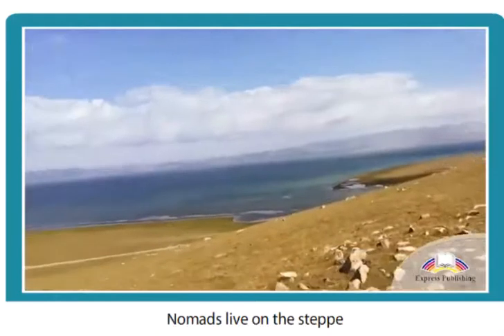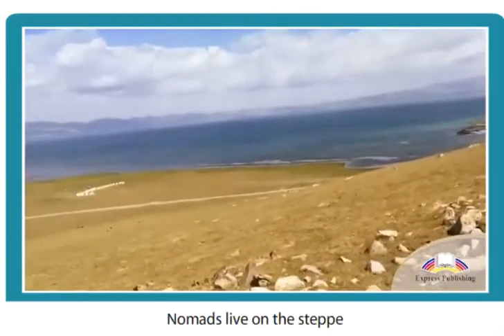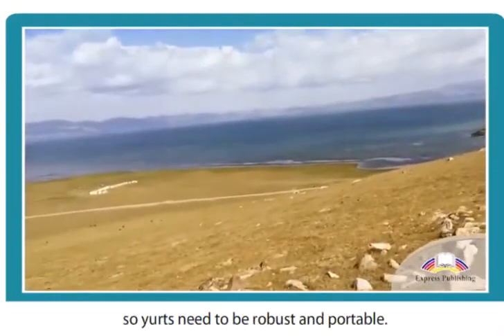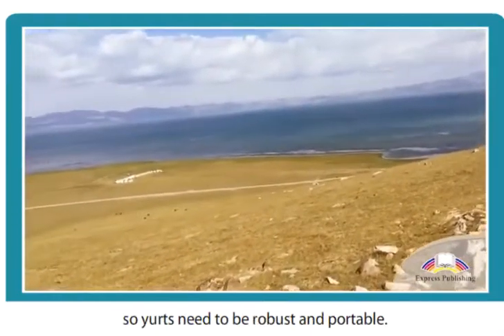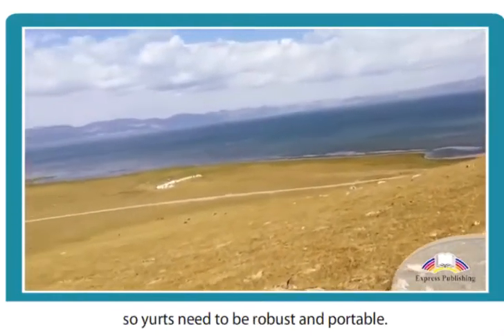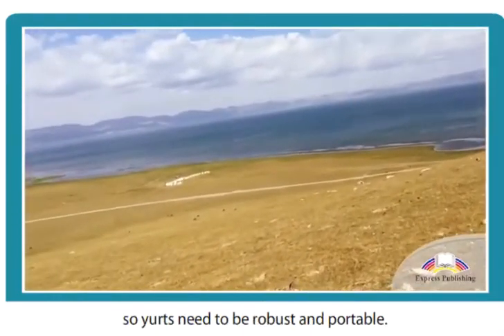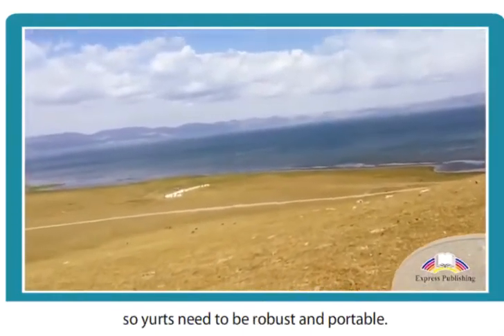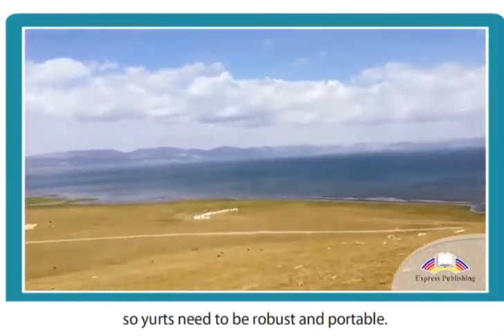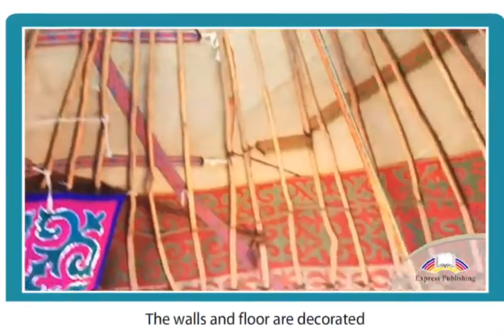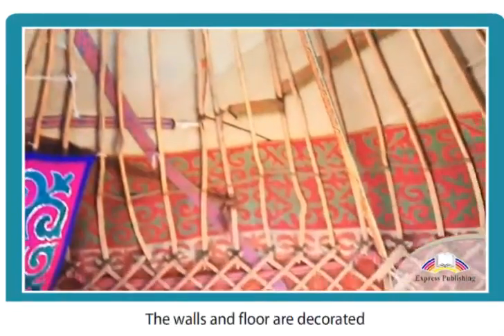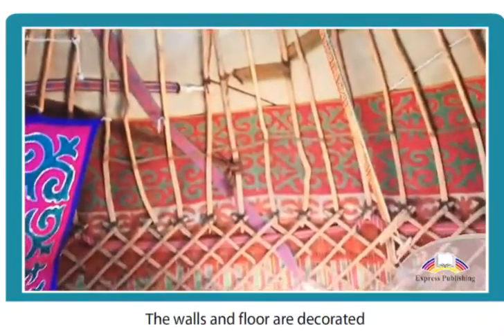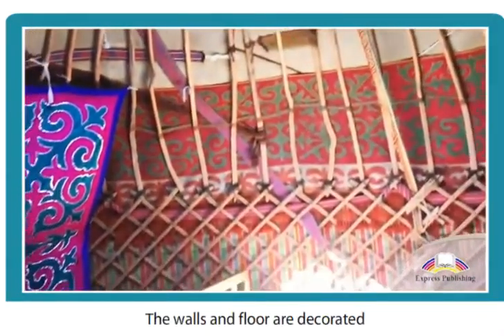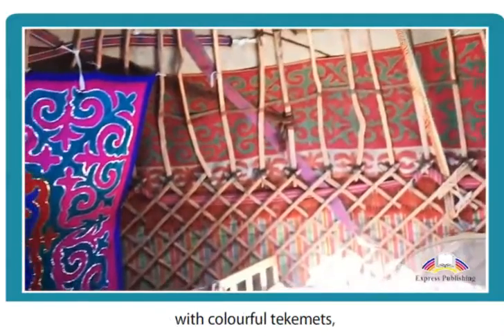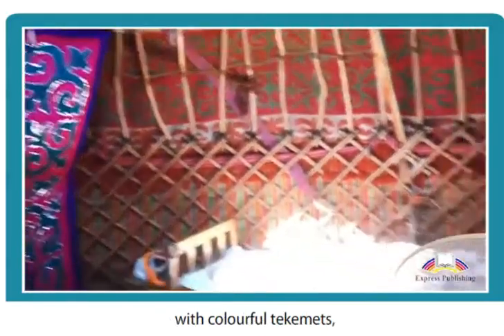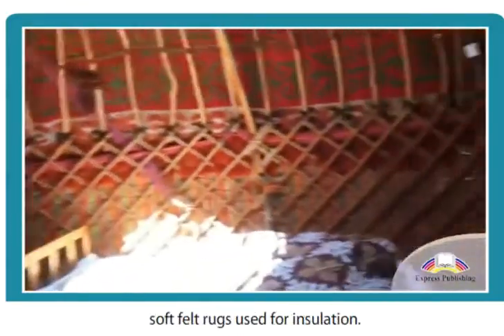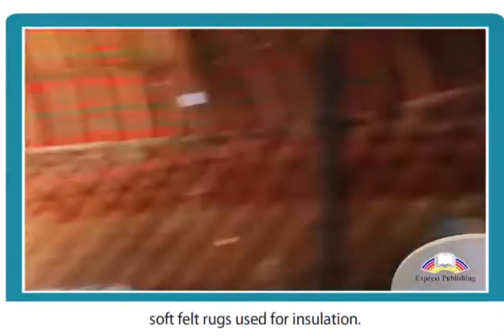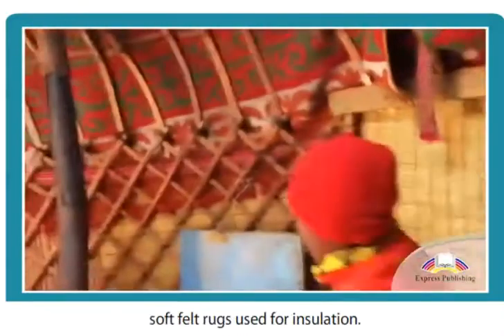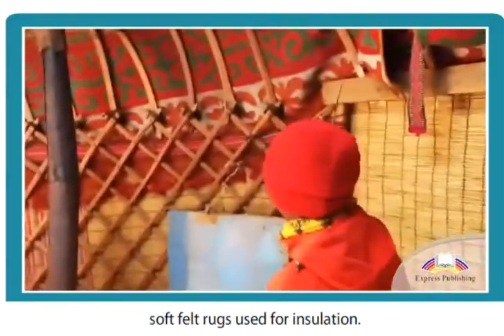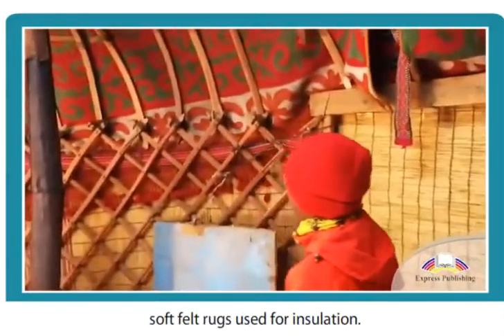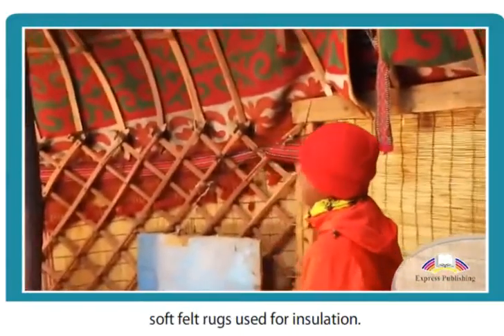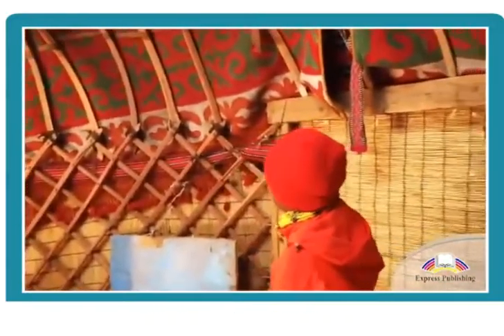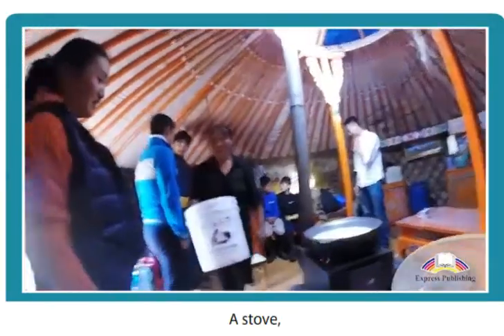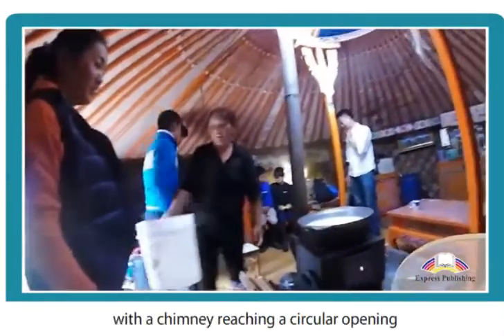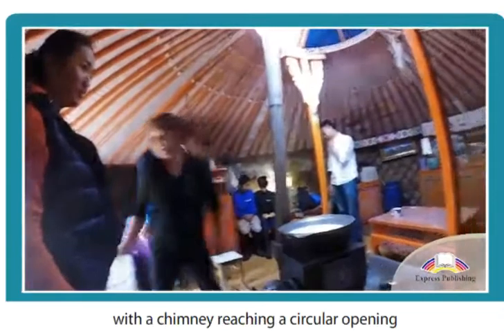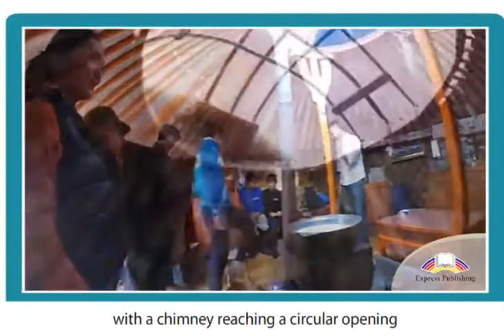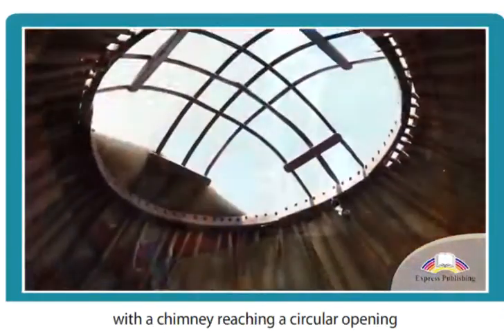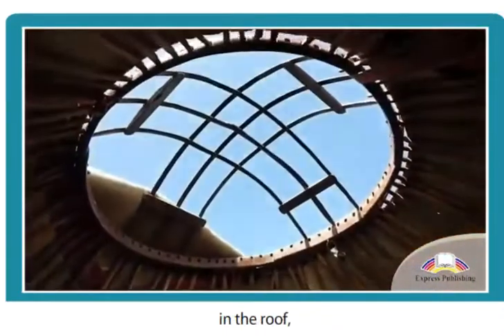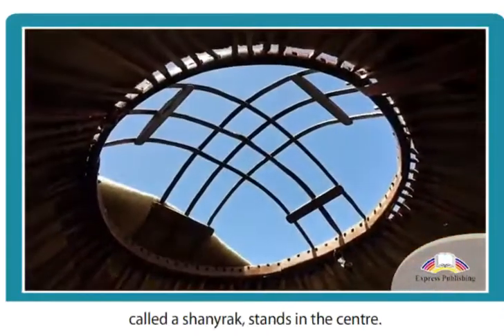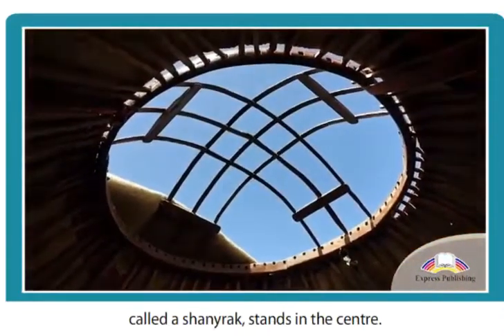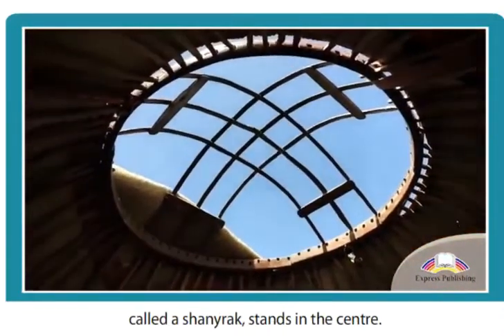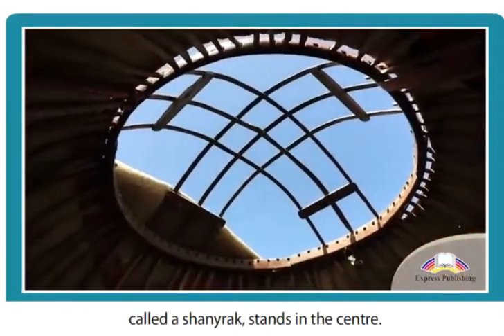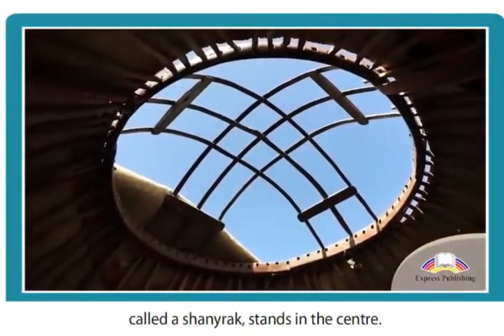Nomads live on the steppe, so yurts need to be robust and portable. The walls and floor are decorated with colourful textiles — soft felt rugs used for insulation. A stove with a chimney reaching a circular opening in the roof, called a shanirak, stands in the centre.